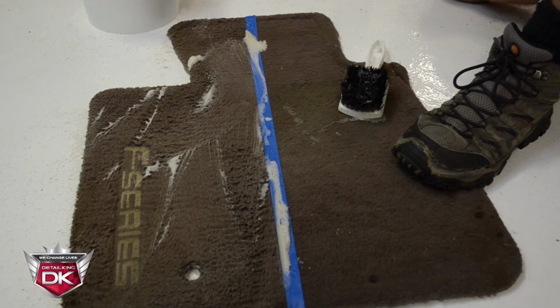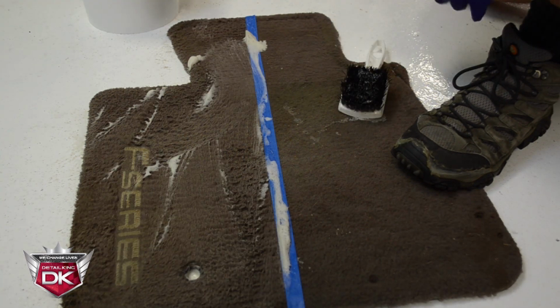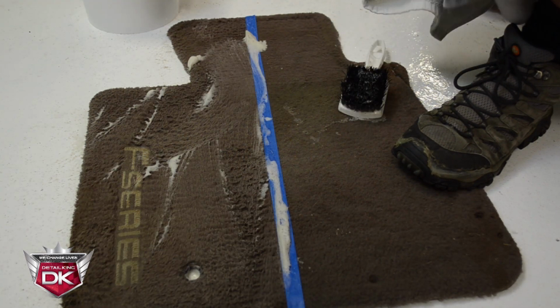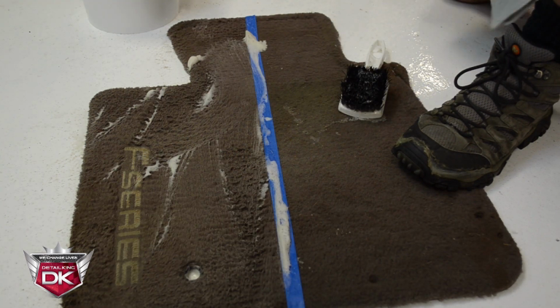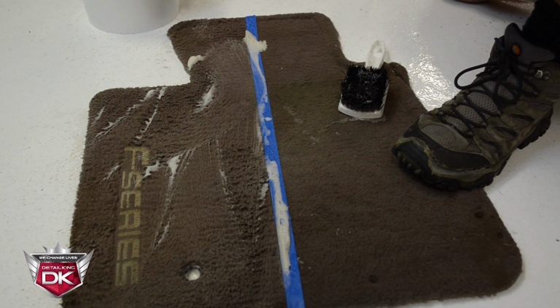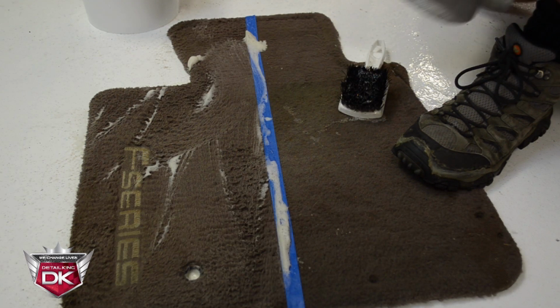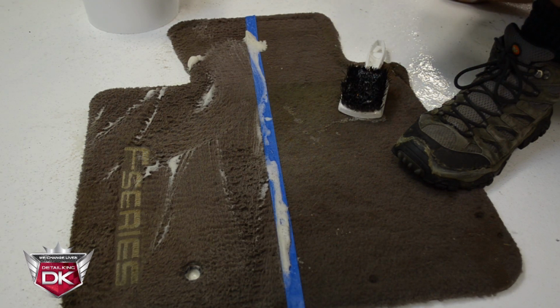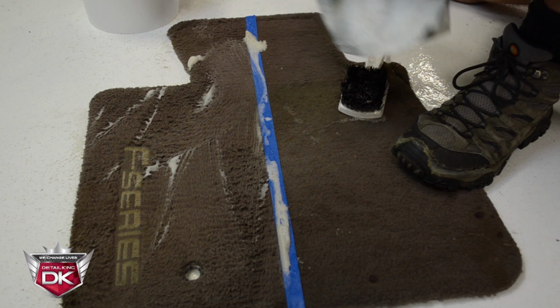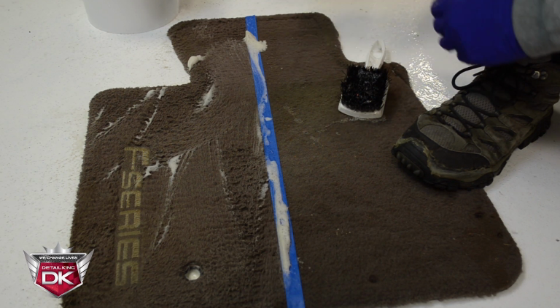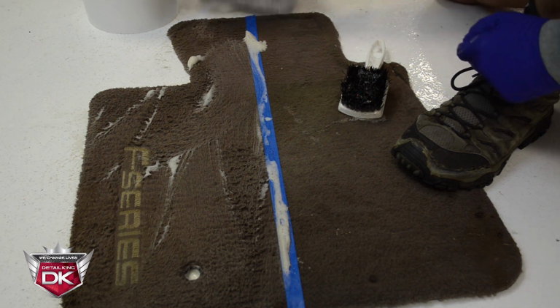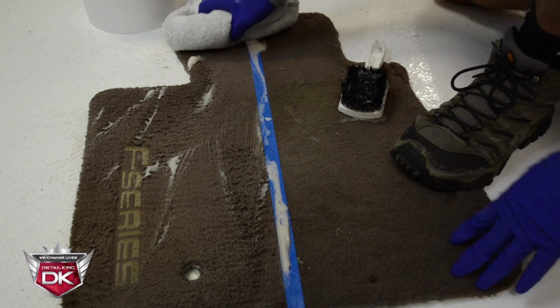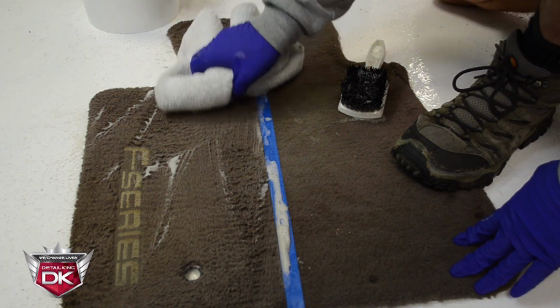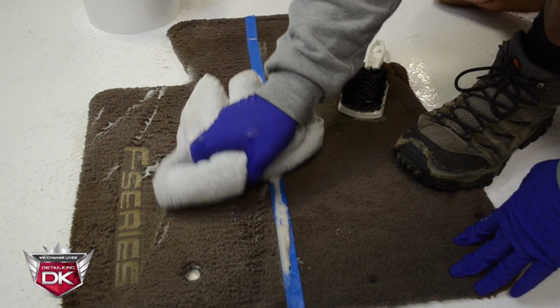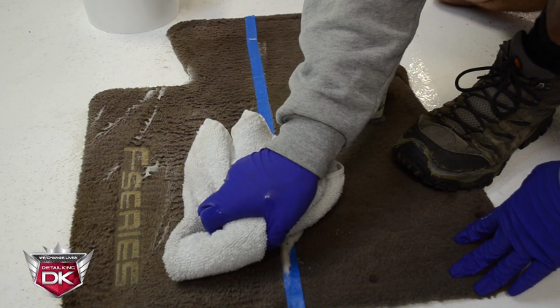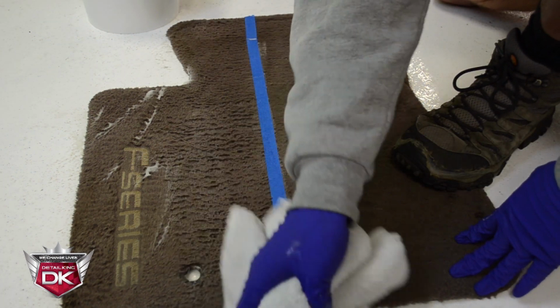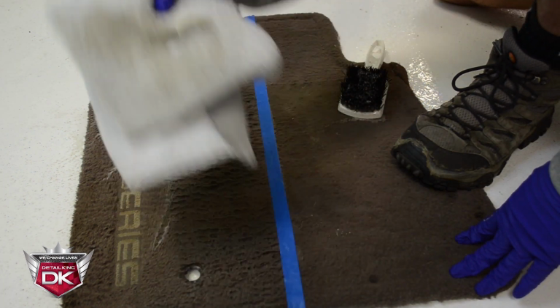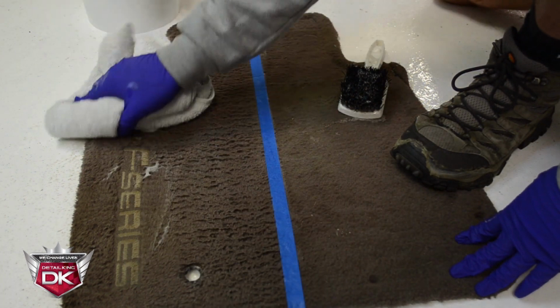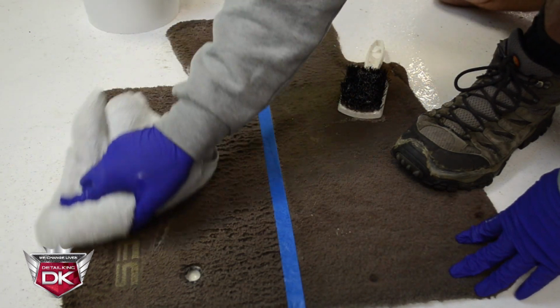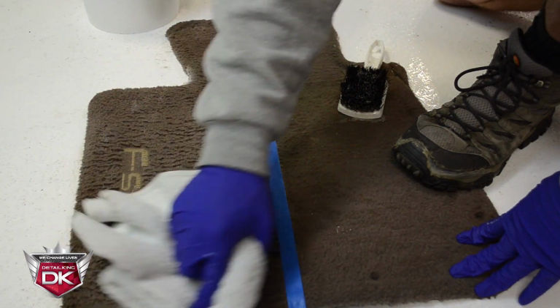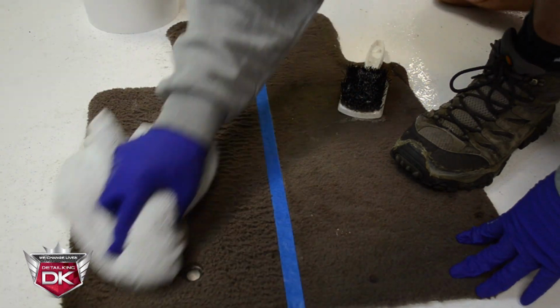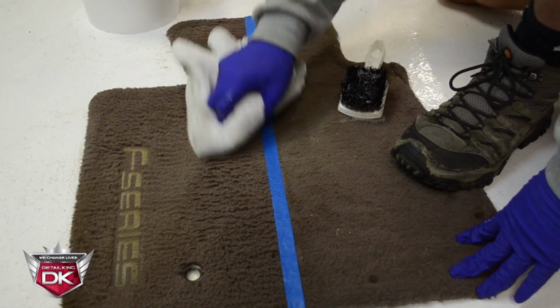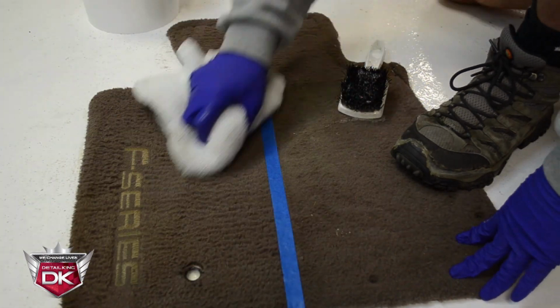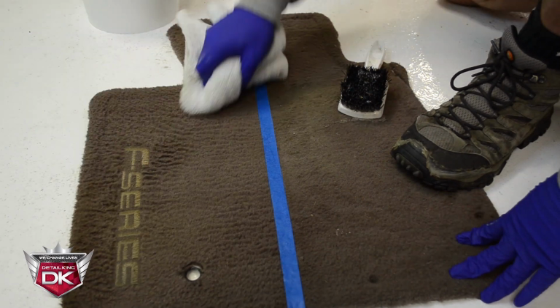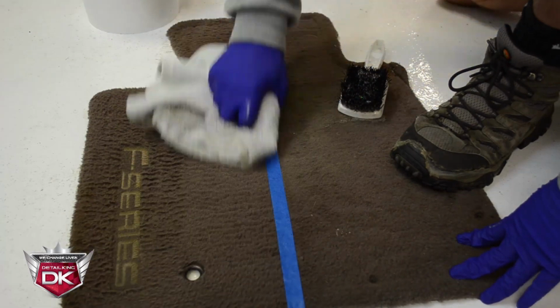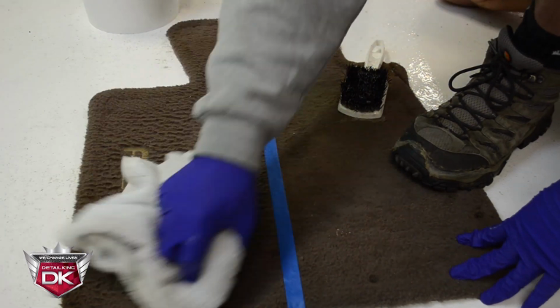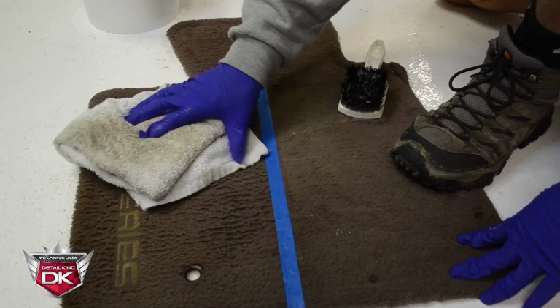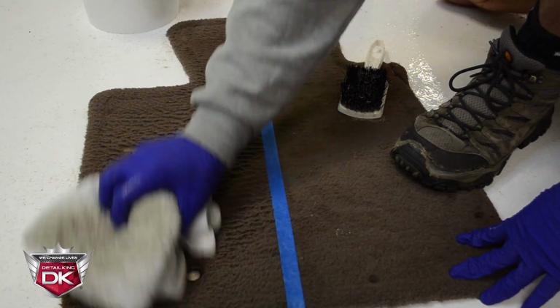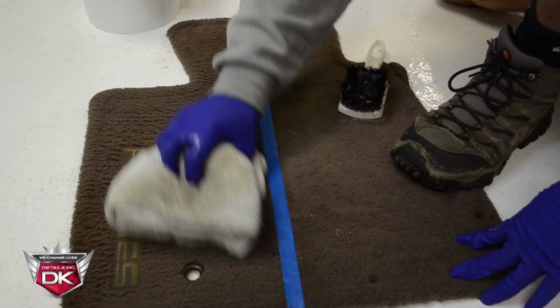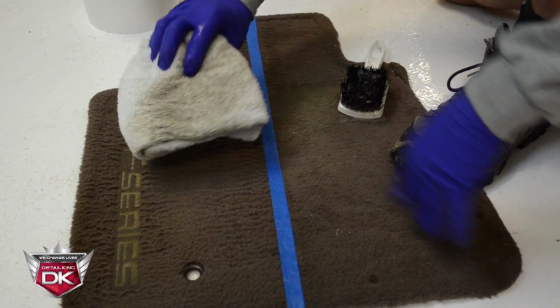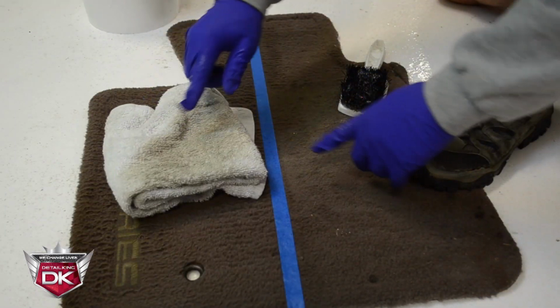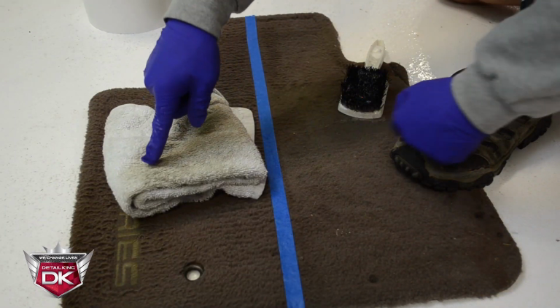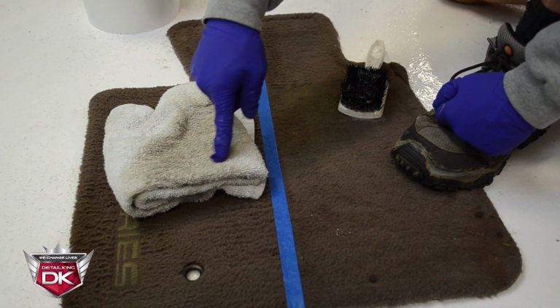Once the area has been thoroughly scrubbed, take your Turk towel and wipe away all the suds. Look at all that dirt!